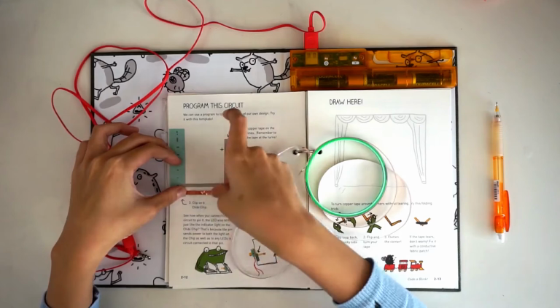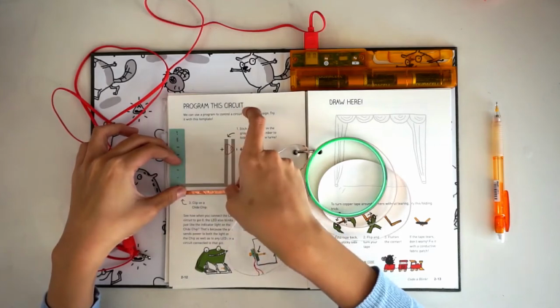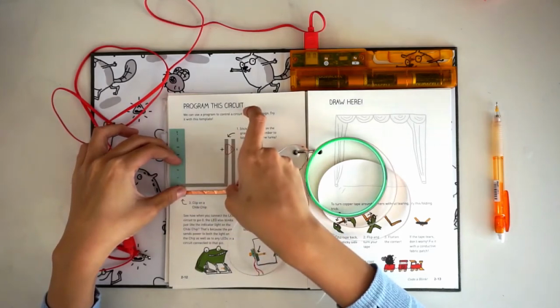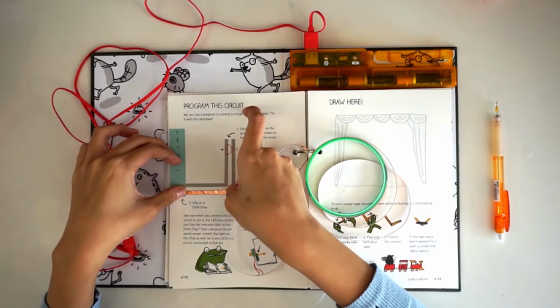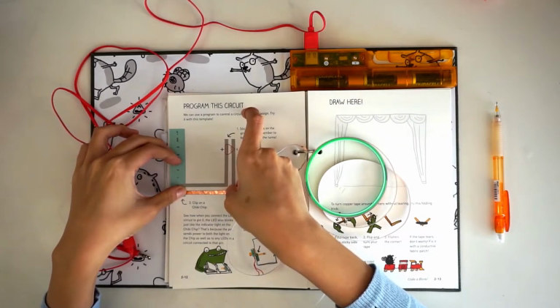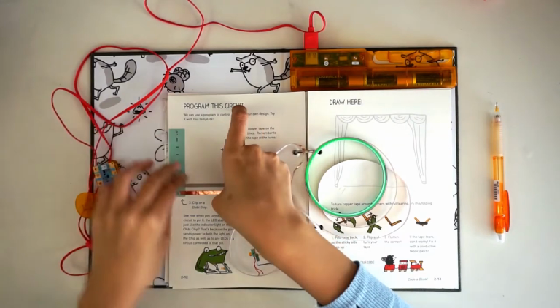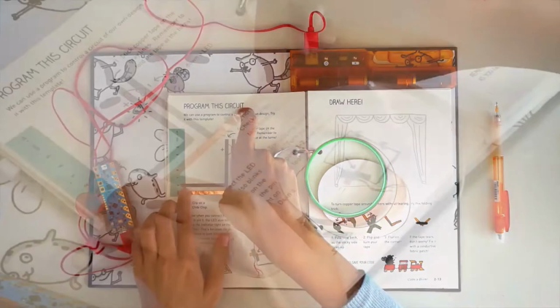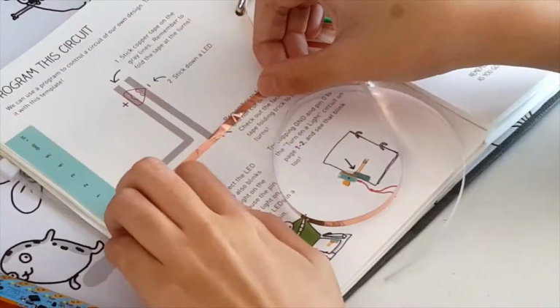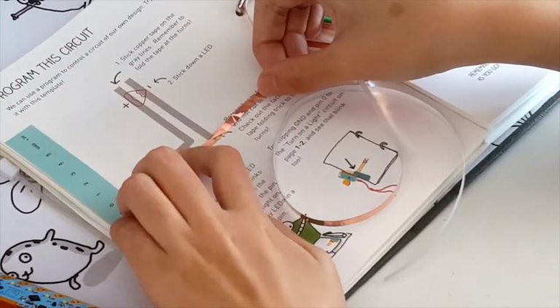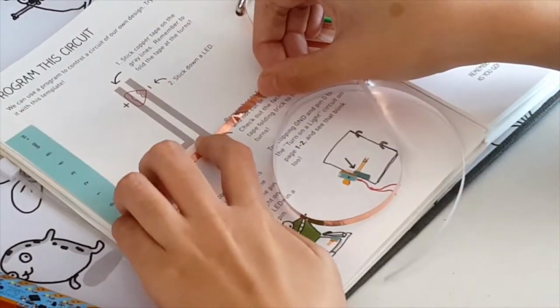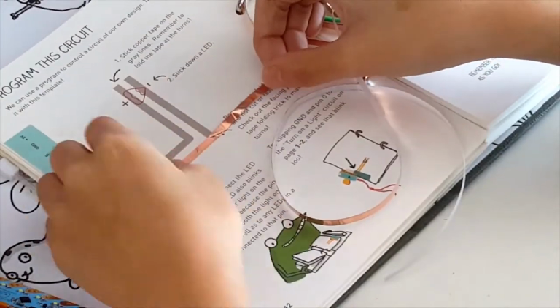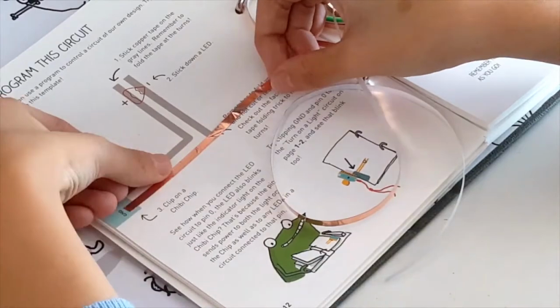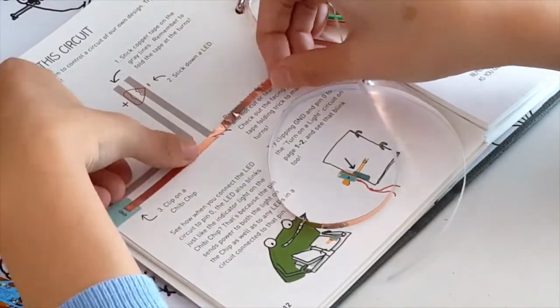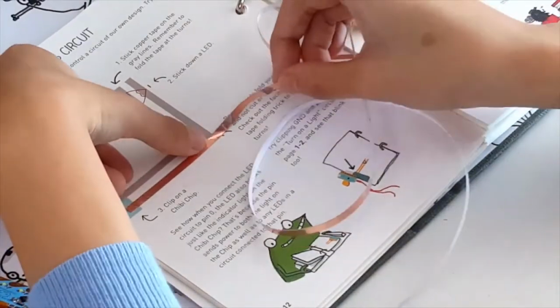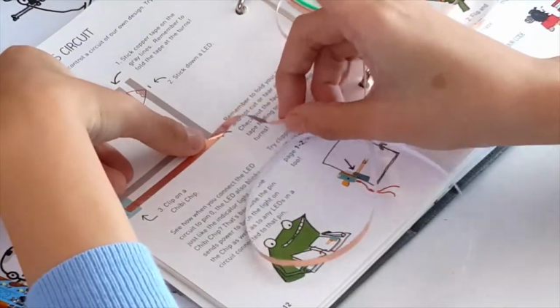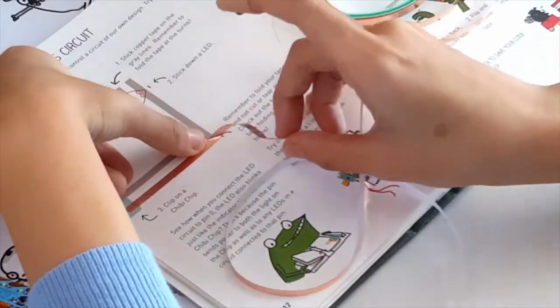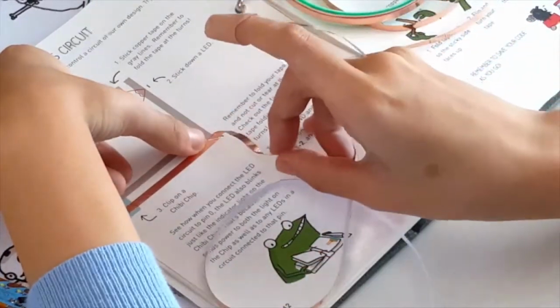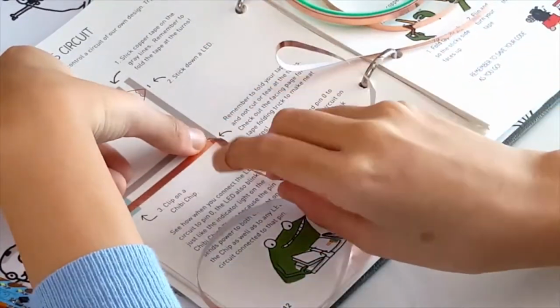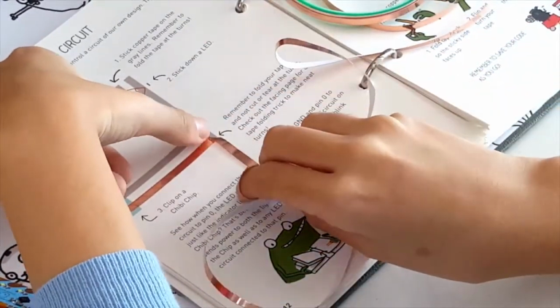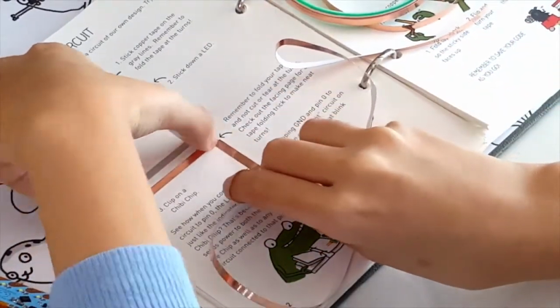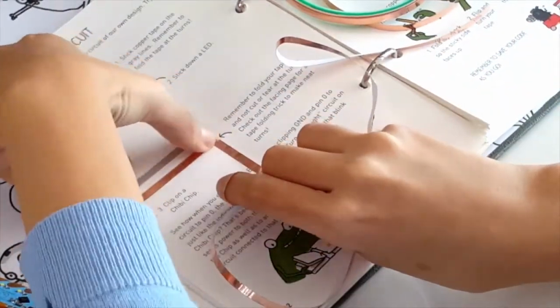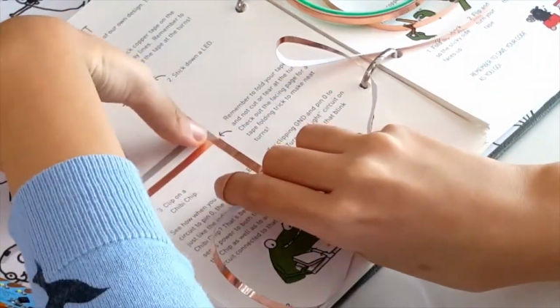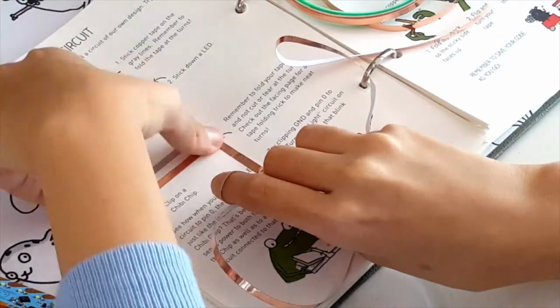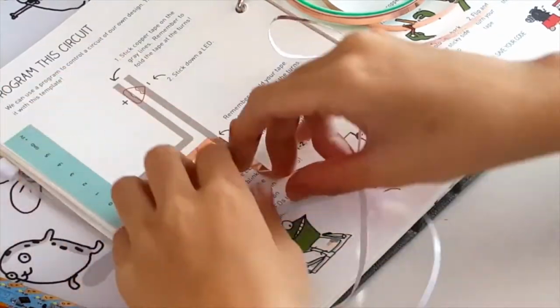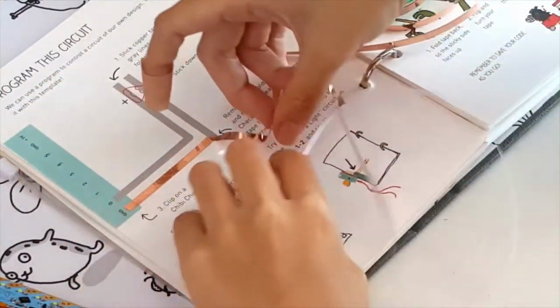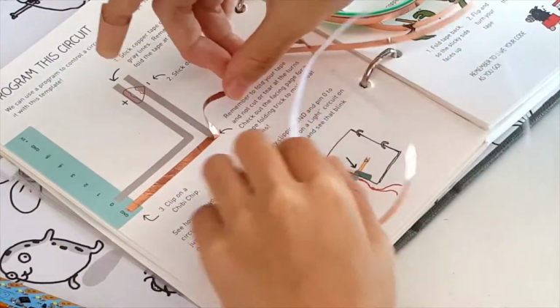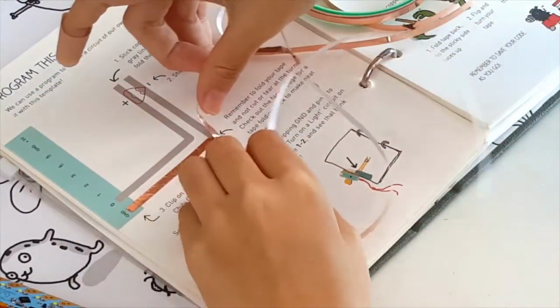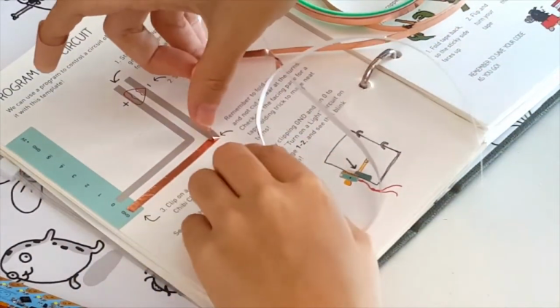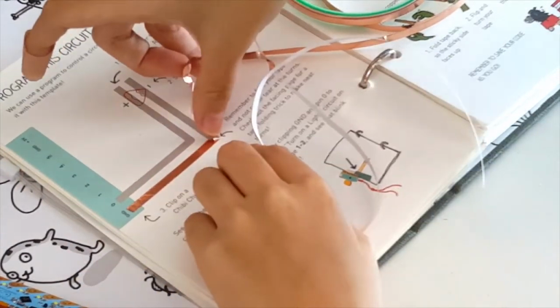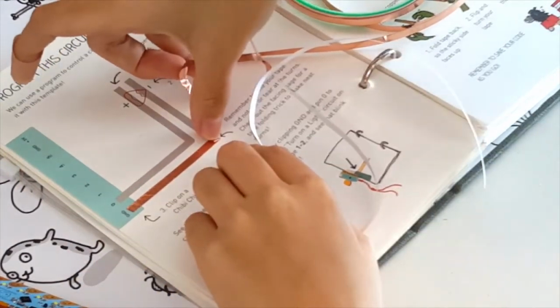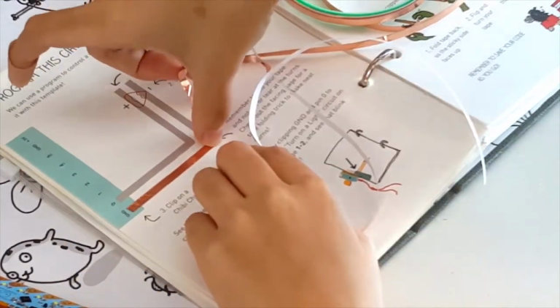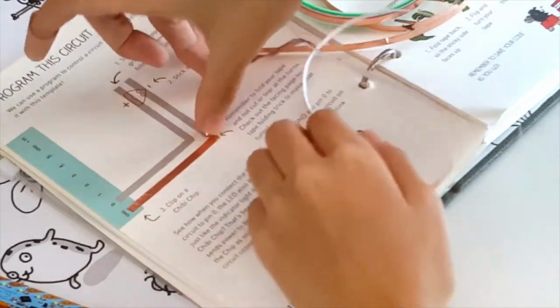Here's a trick for making neat turns using the copper tape. Lay down the copper tape until the corner of the turn. Then fold the copper tape away from the direction you ultimately want to turn towards, so that the sticky side is up. Crease the tape.